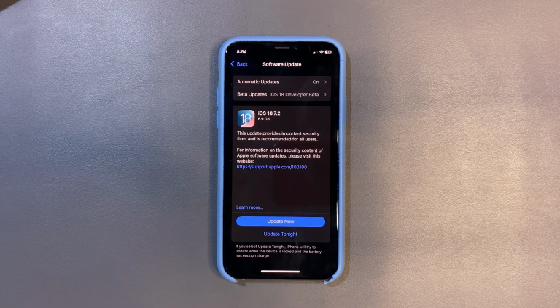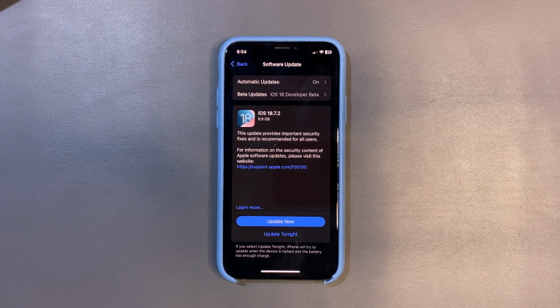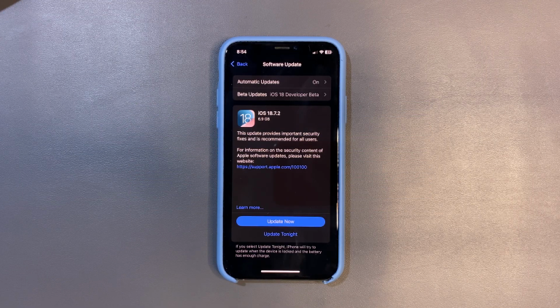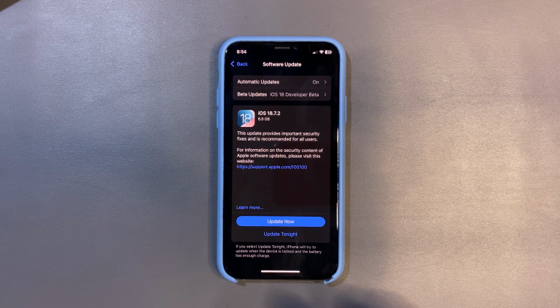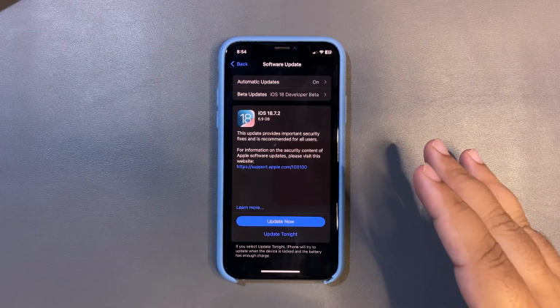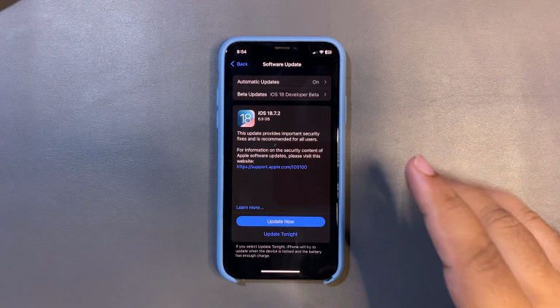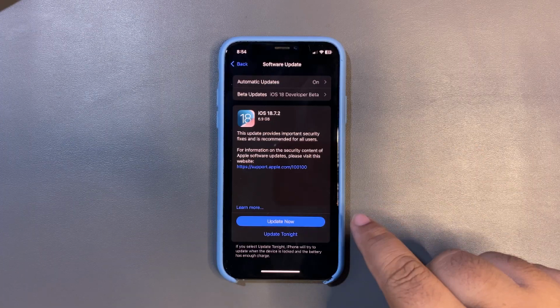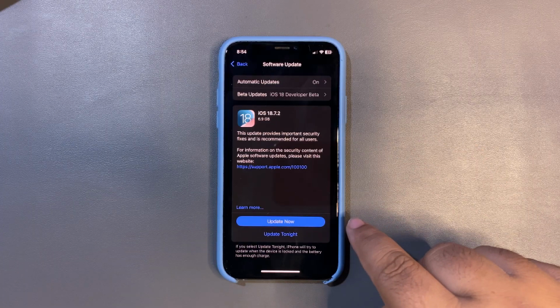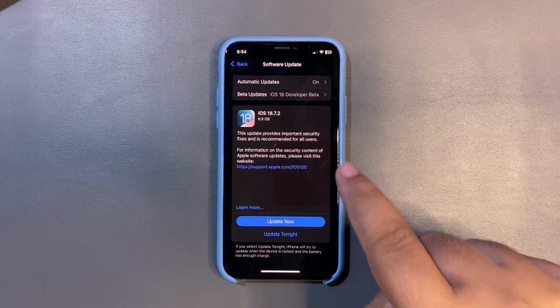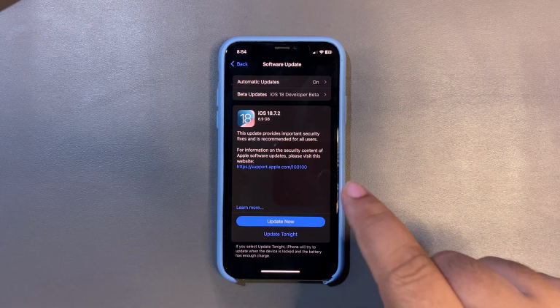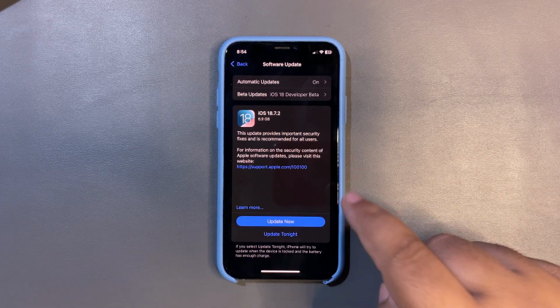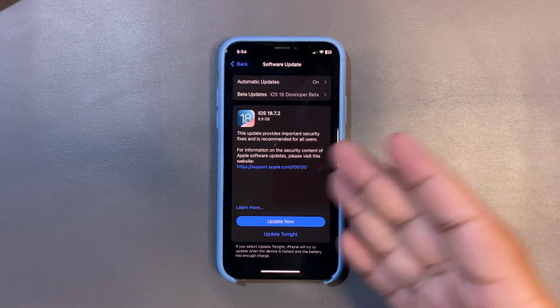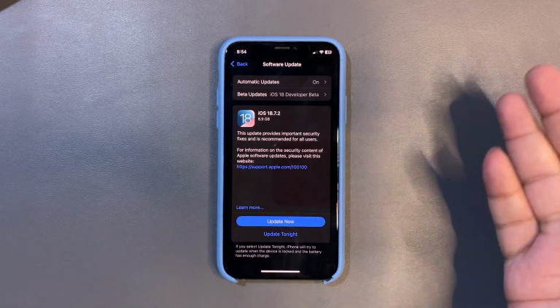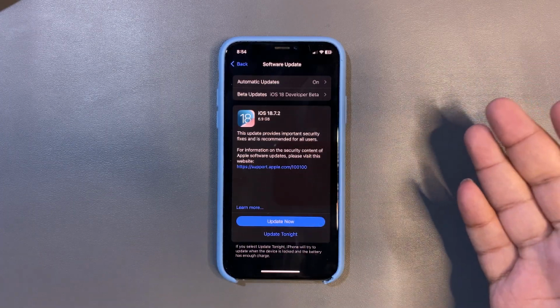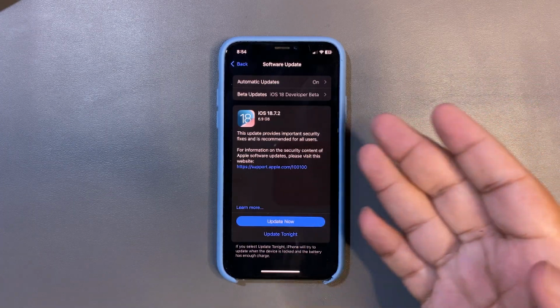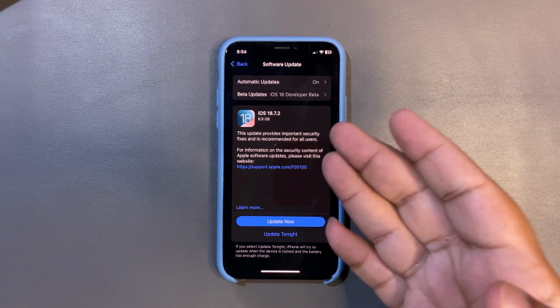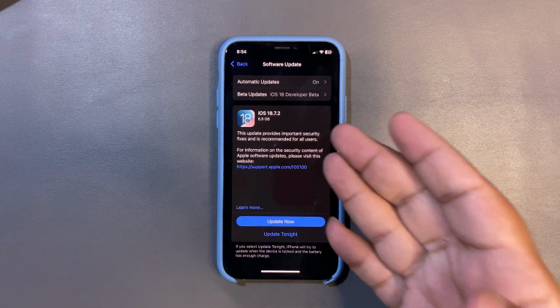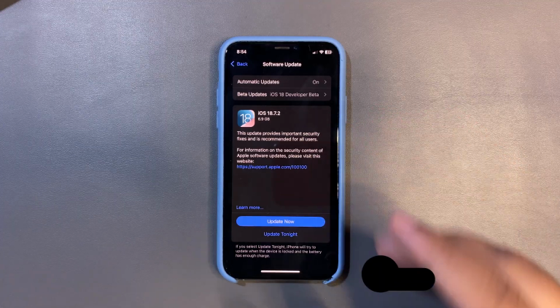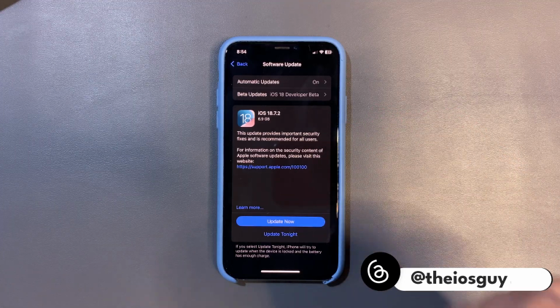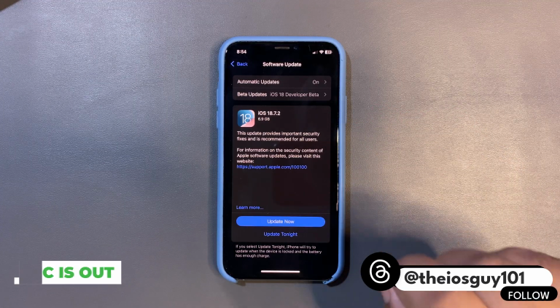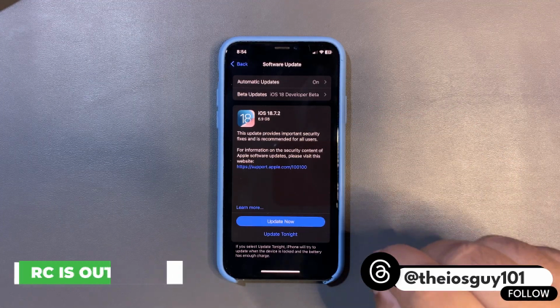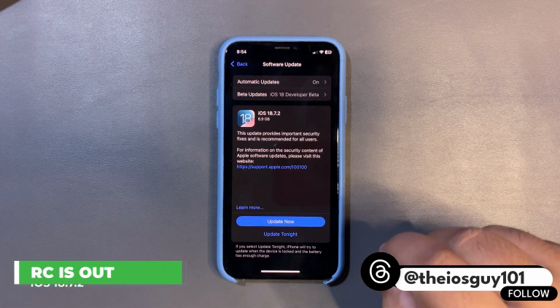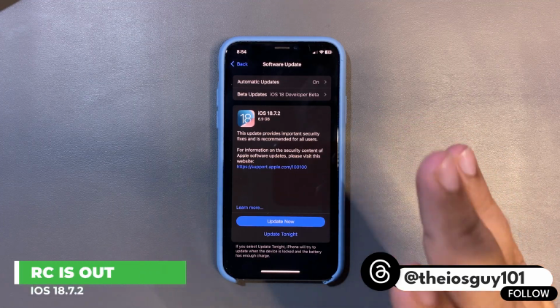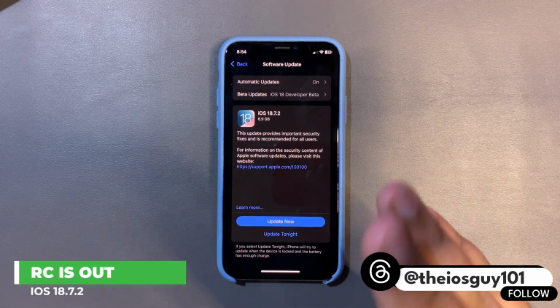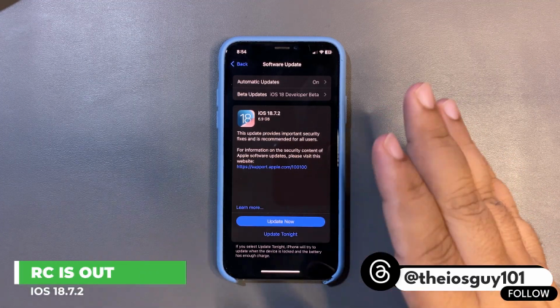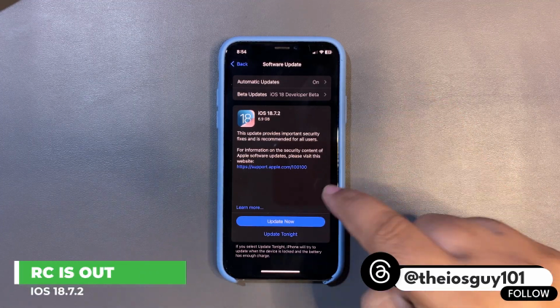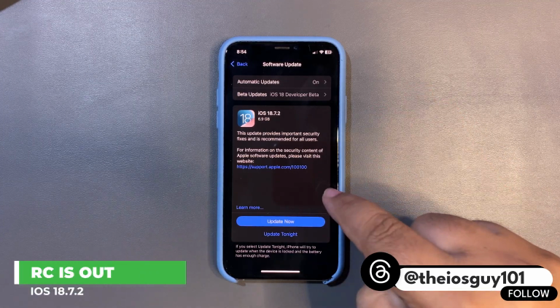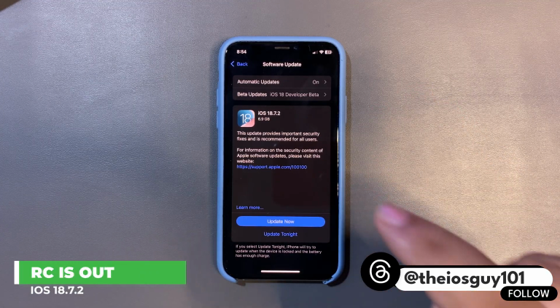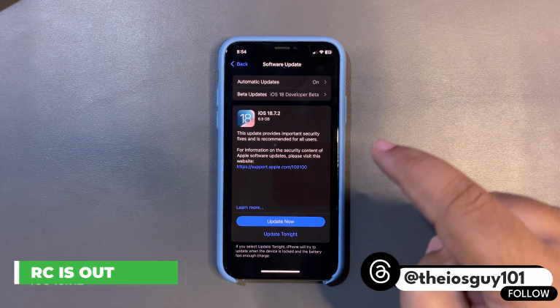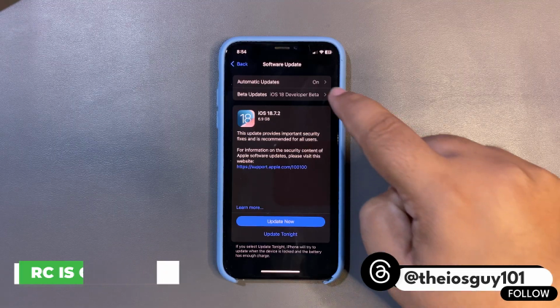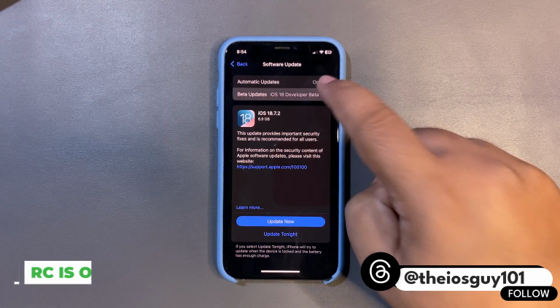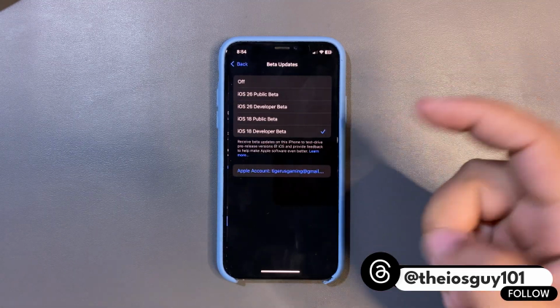People are not interested much in iOS 26 but more interested in iOS 18. So many of you are asking me about 18.7.2. So far, 18.7.2 is not out yet — this is an RC update.